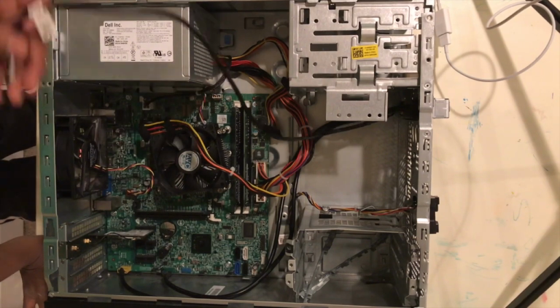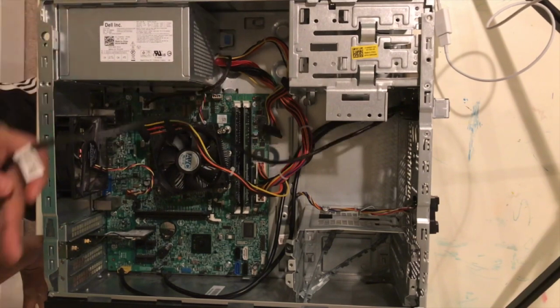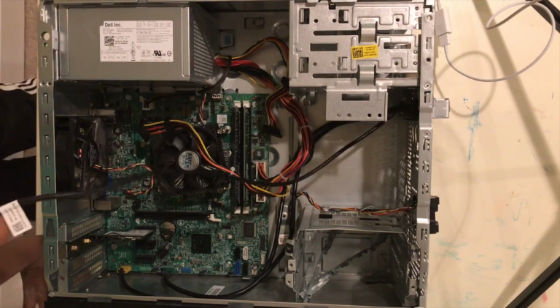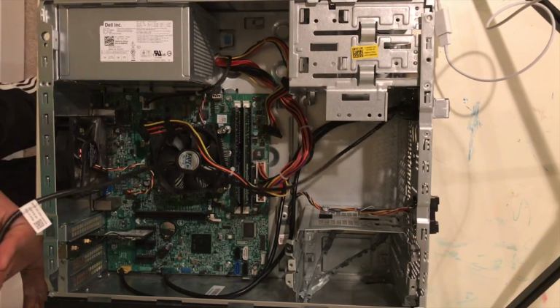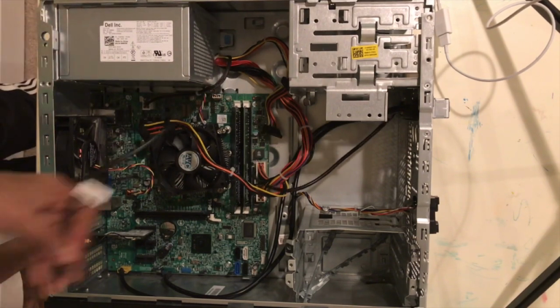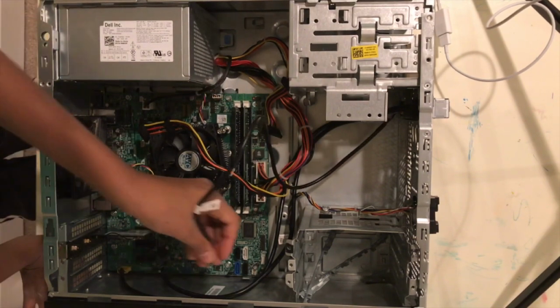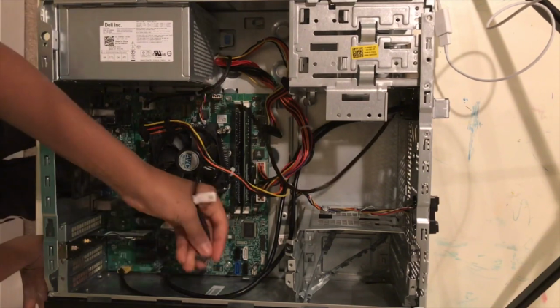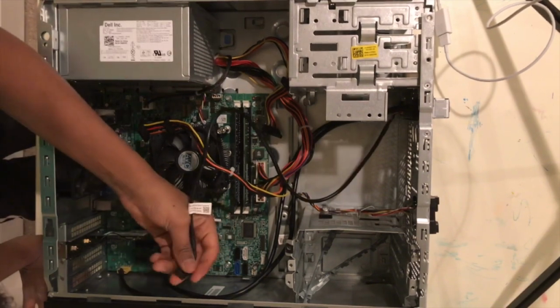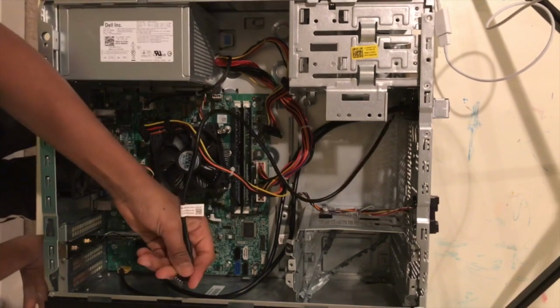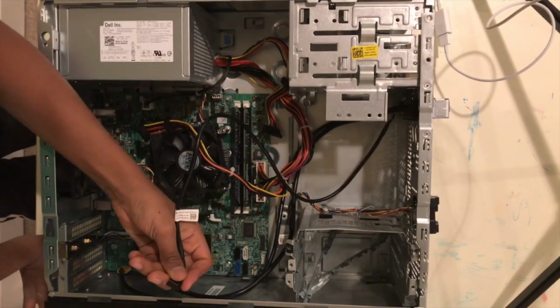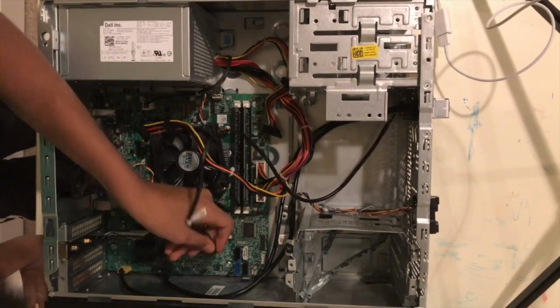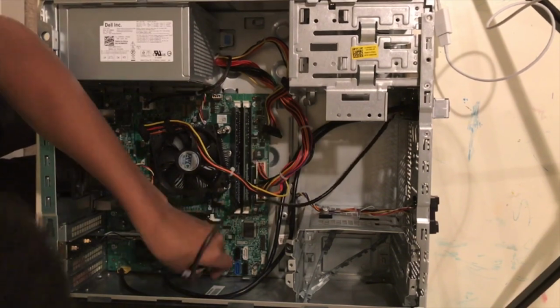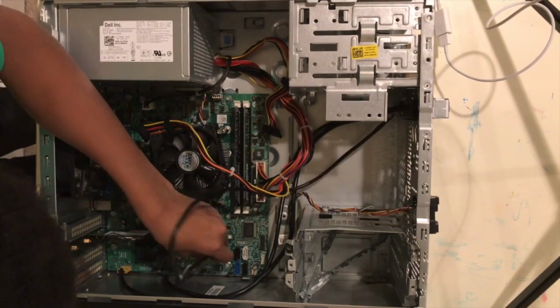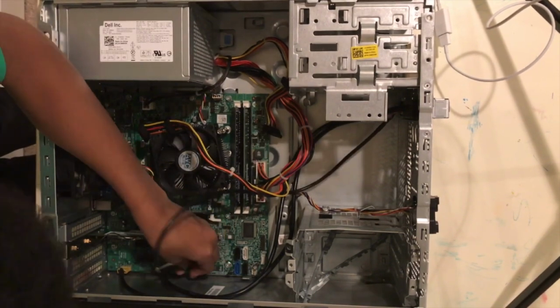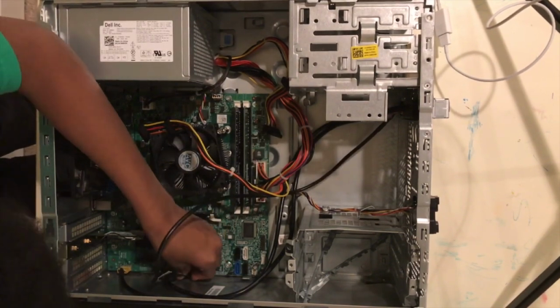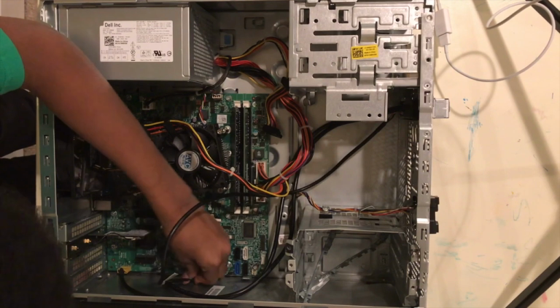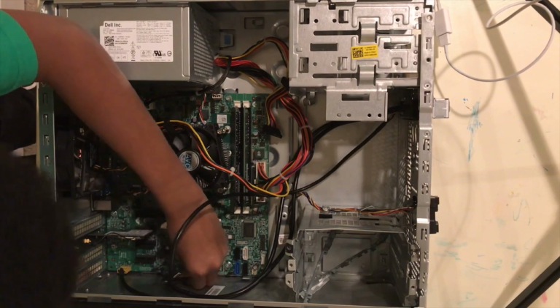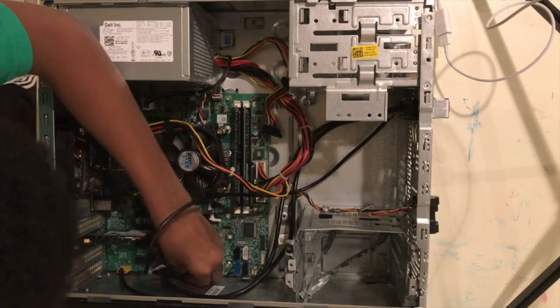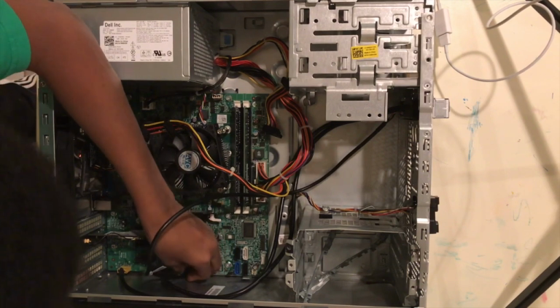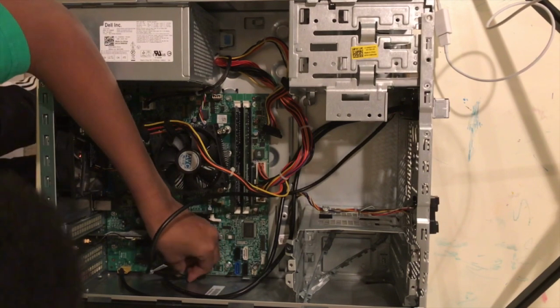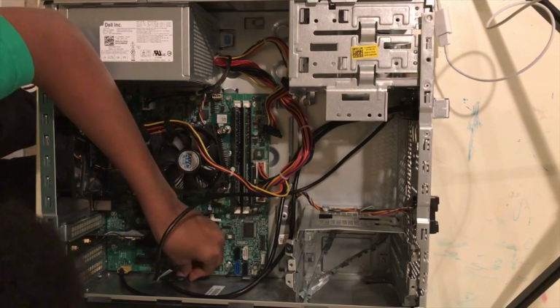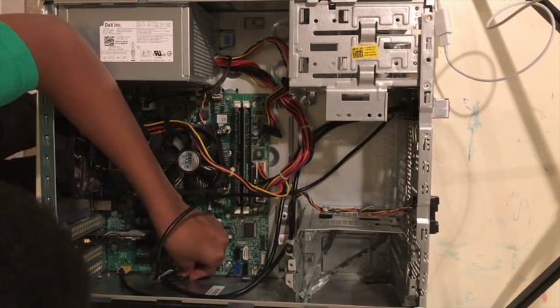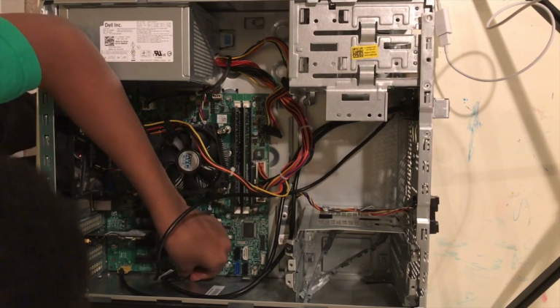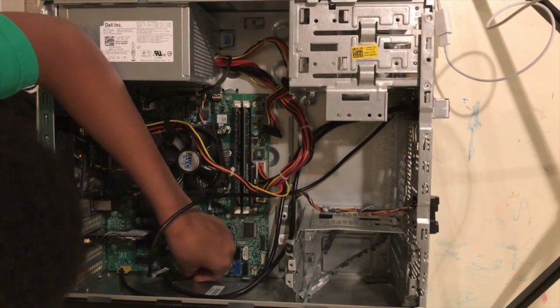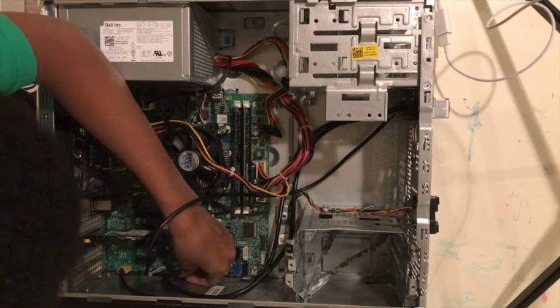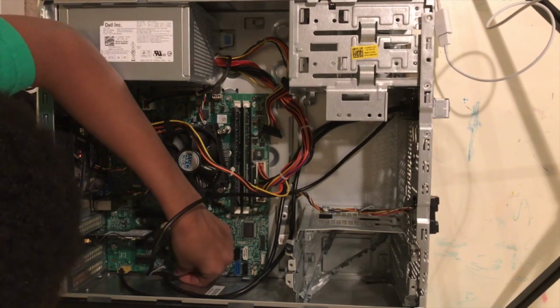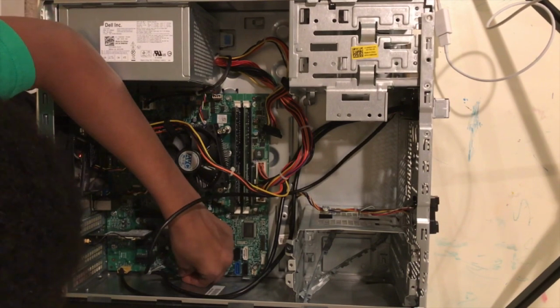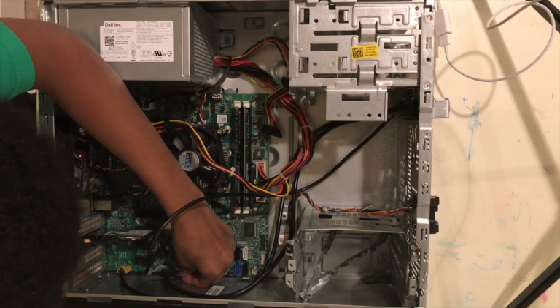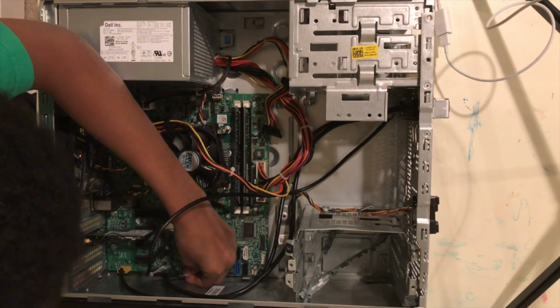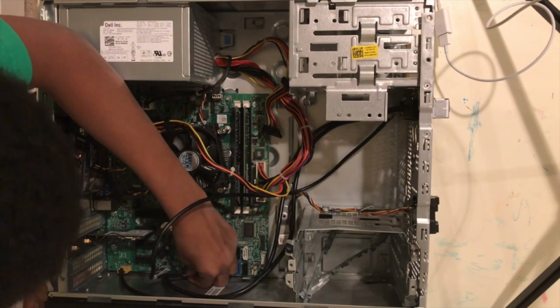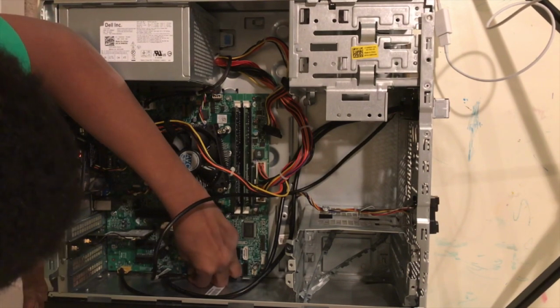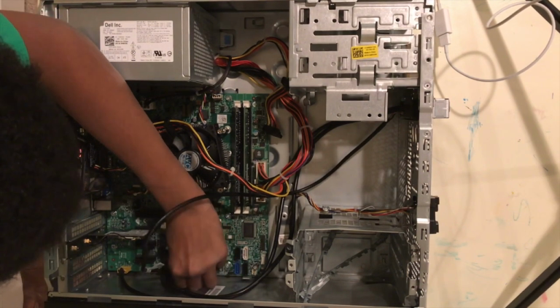And then this black one — I think it's for the SD card reader — will plug into the blue one for some reason. And I'll only plug into the top two ones.